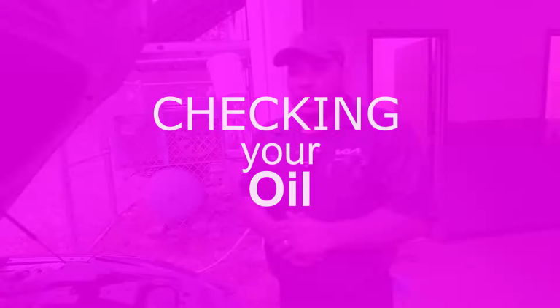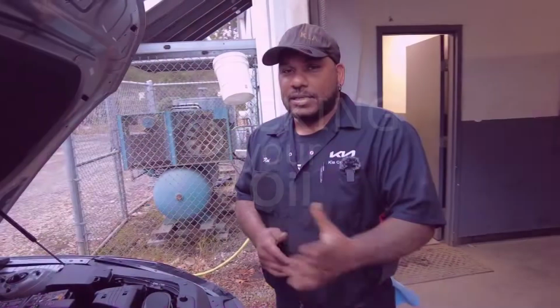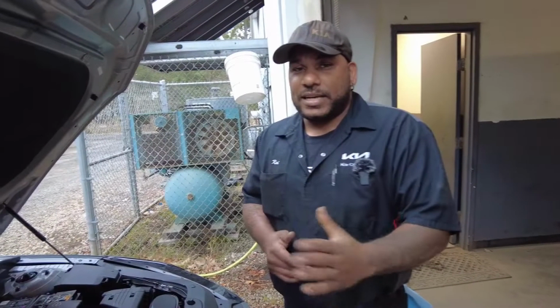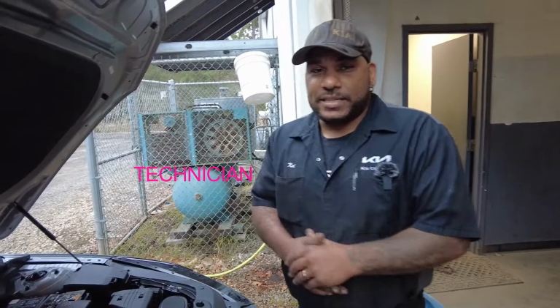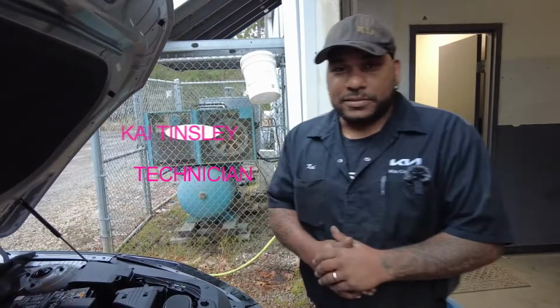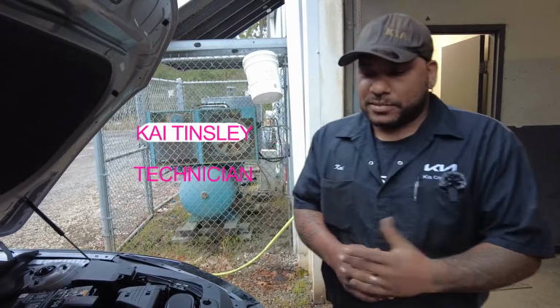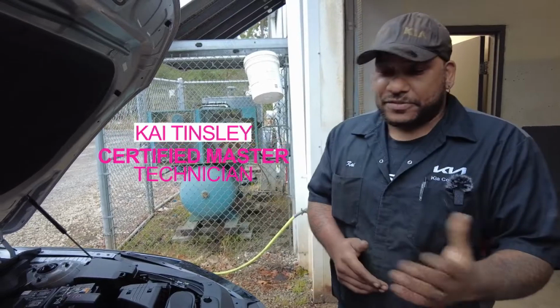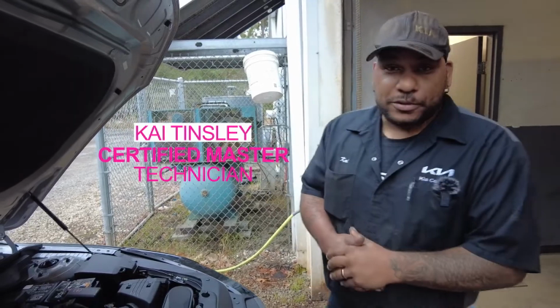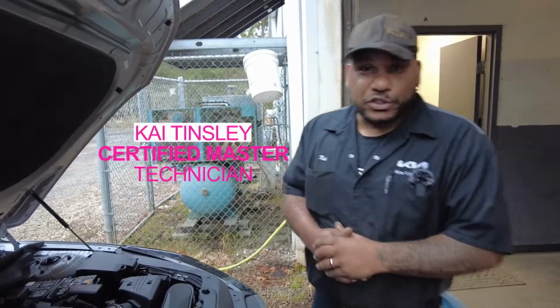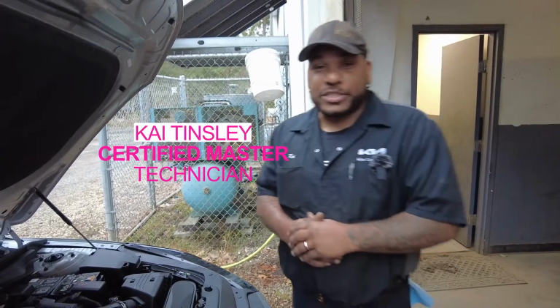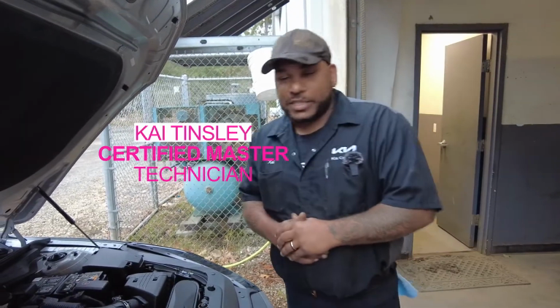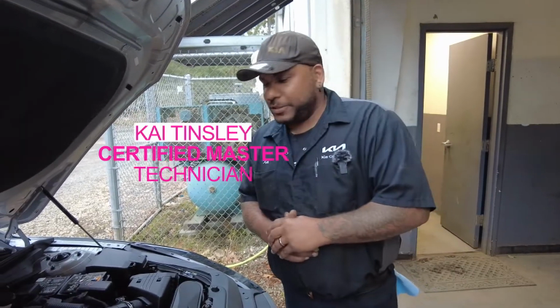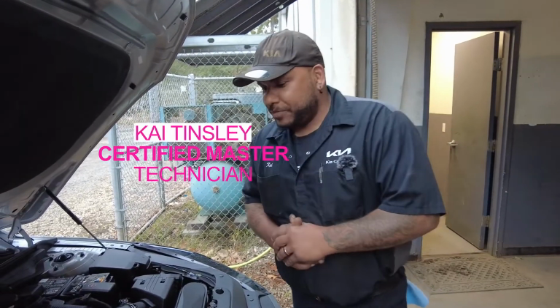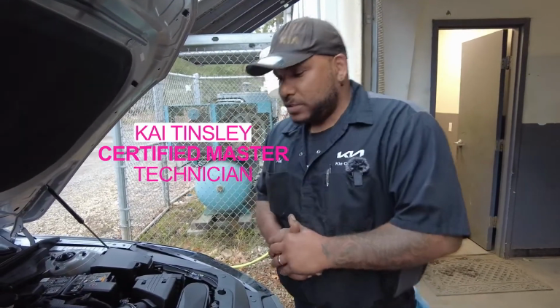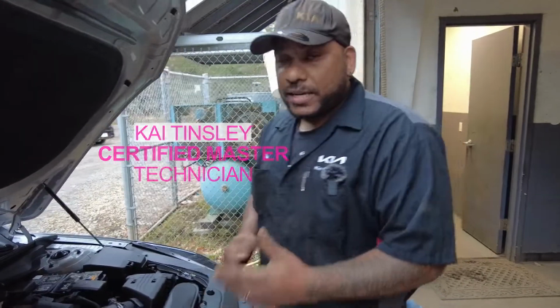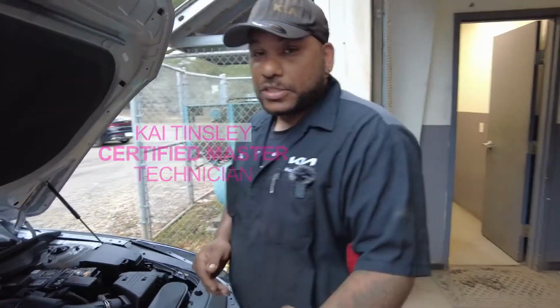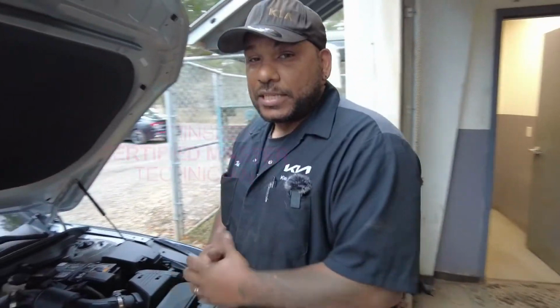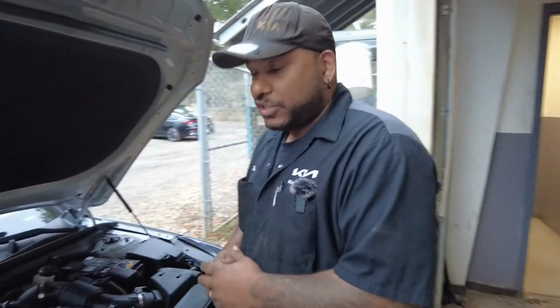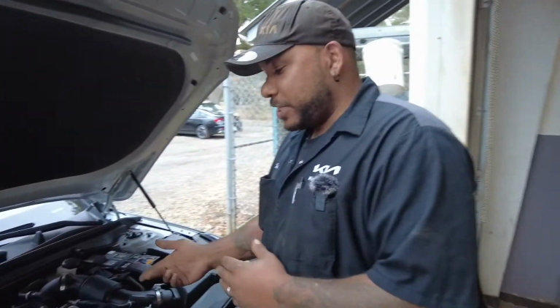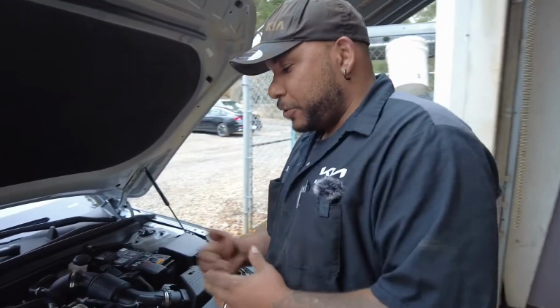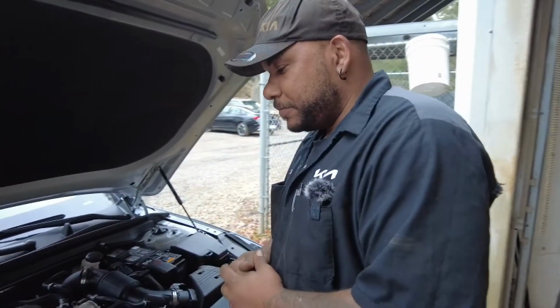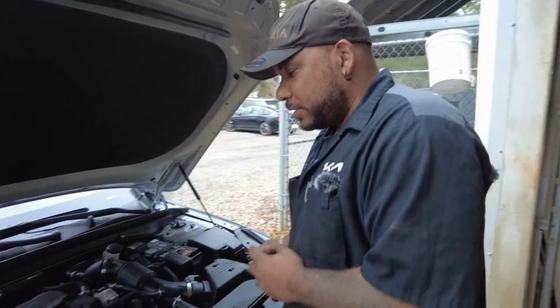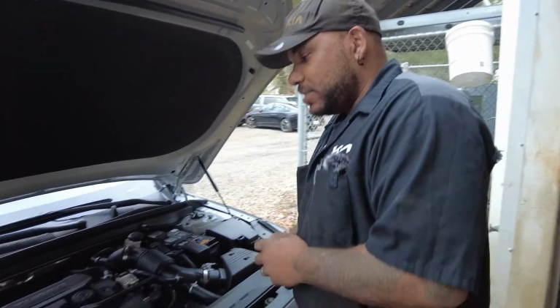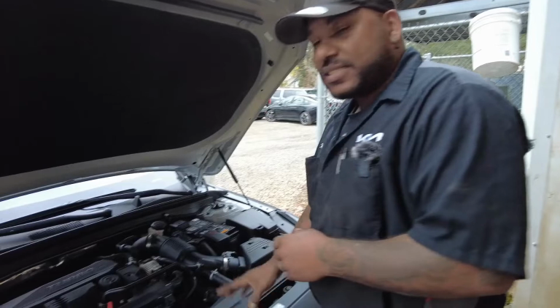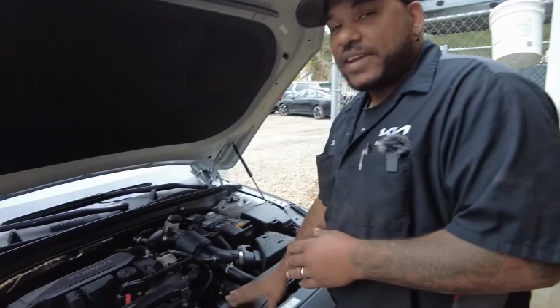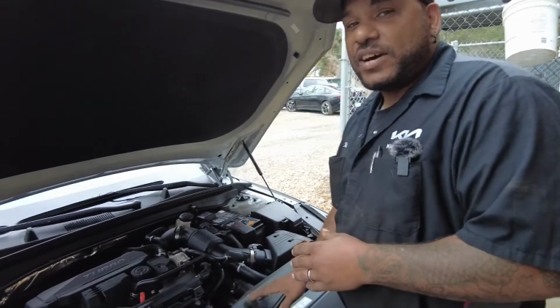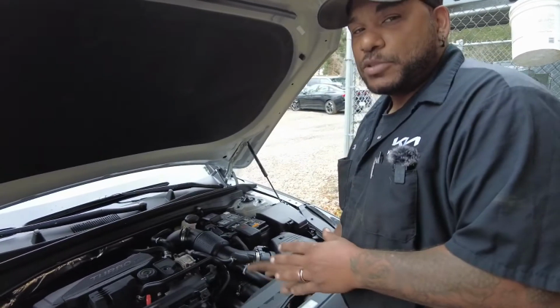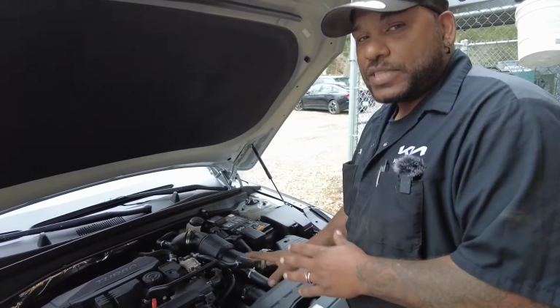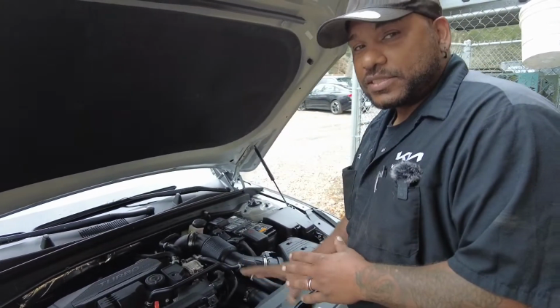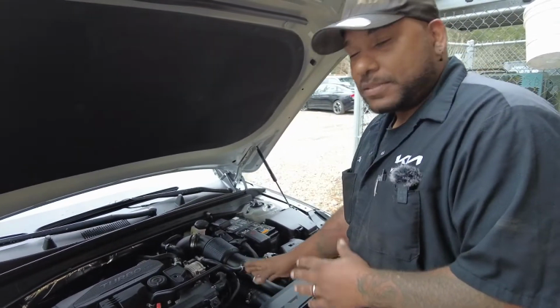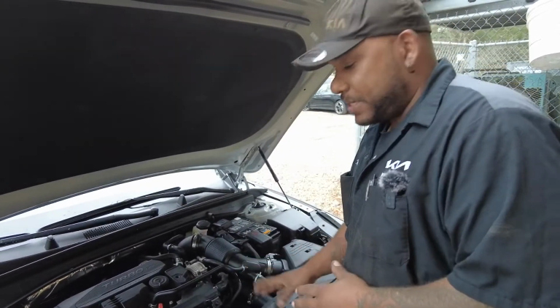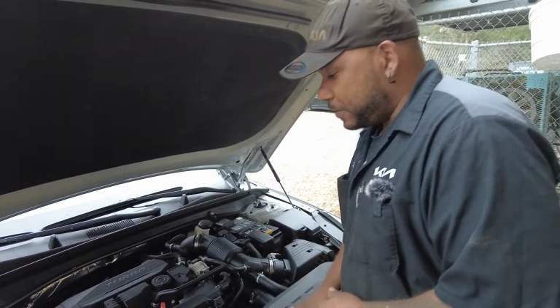Hi, this is Kai again. Thanks for choosing Kia Country. Today I'm going to show you how to check your oil. This is a K5. Most vehicles are set up the same way.